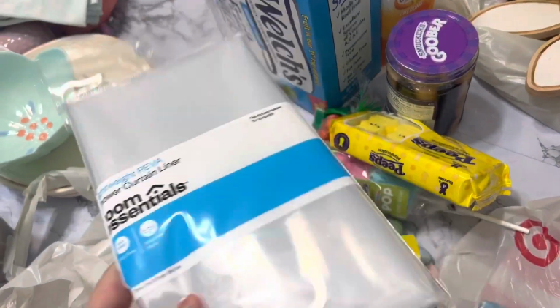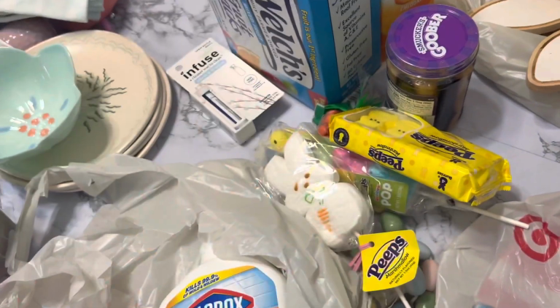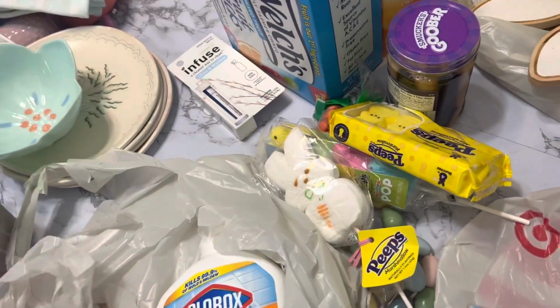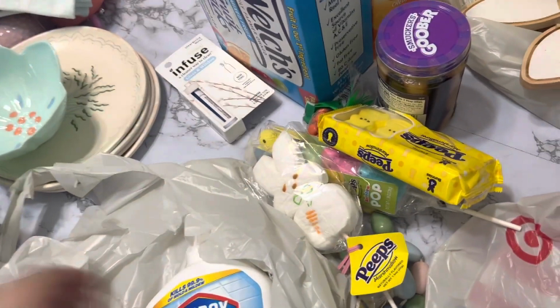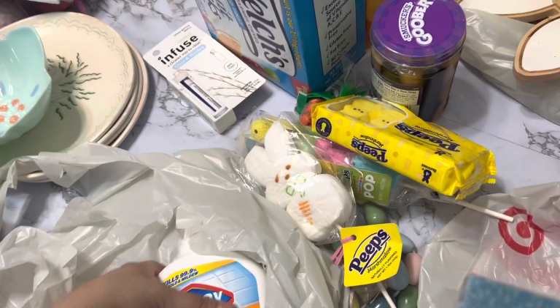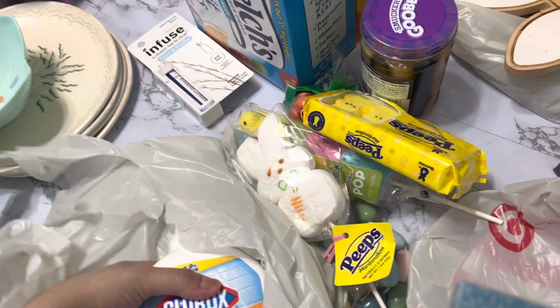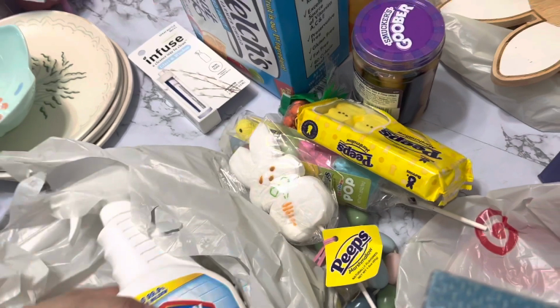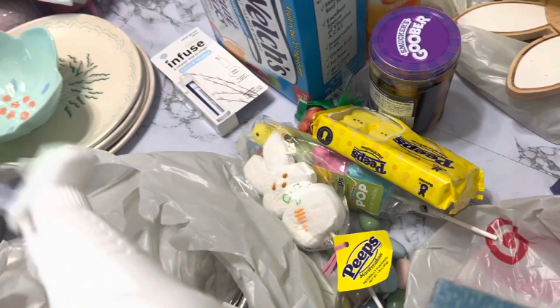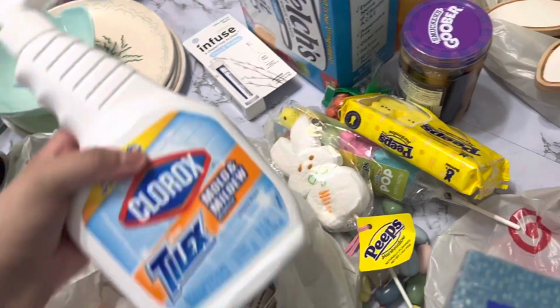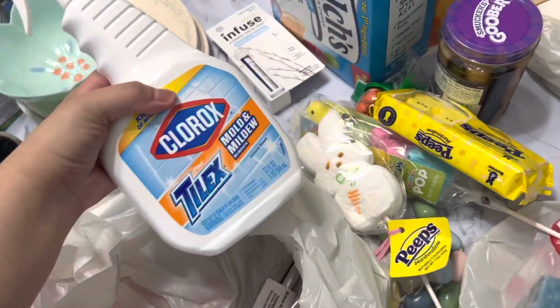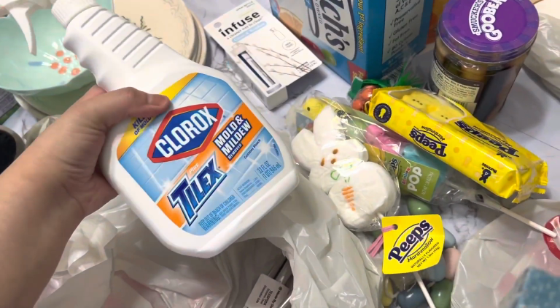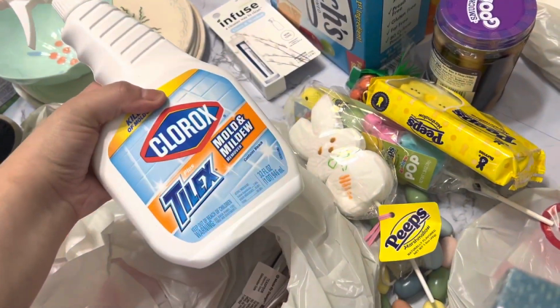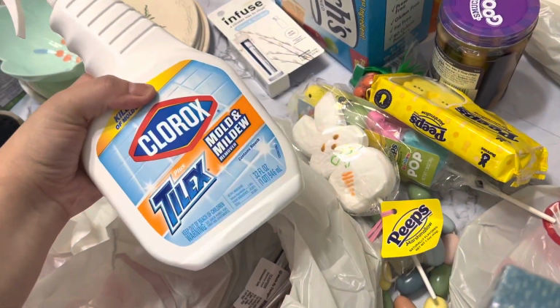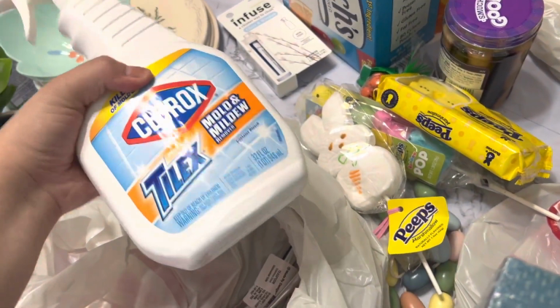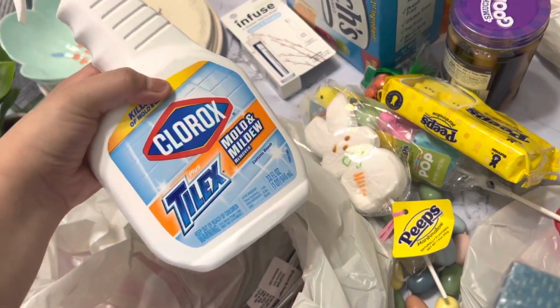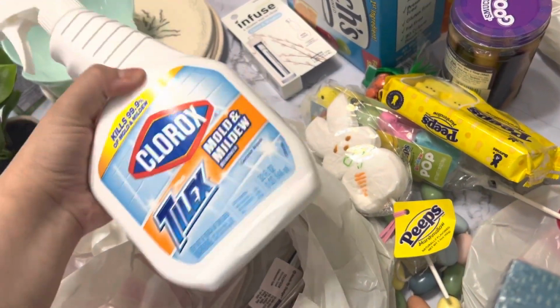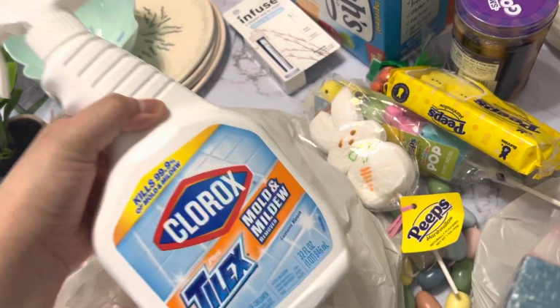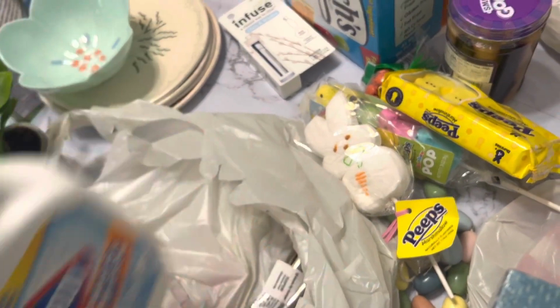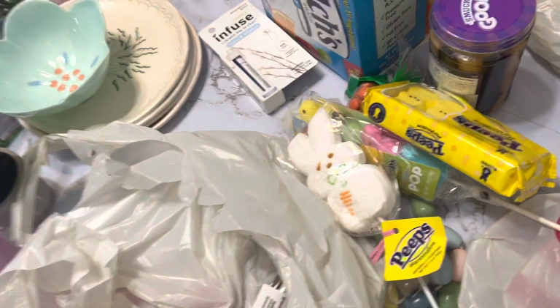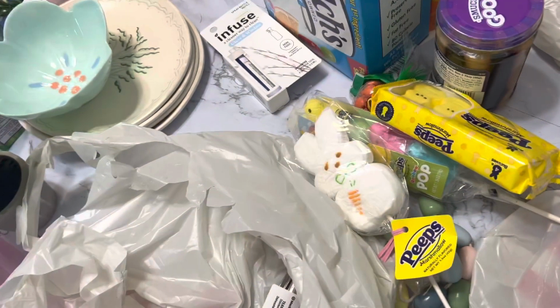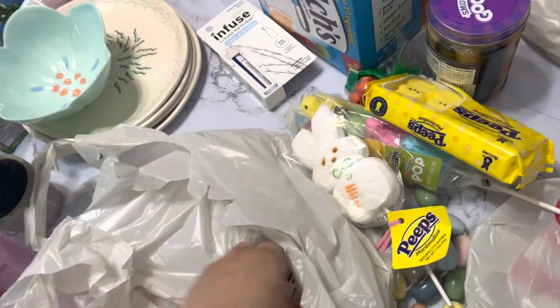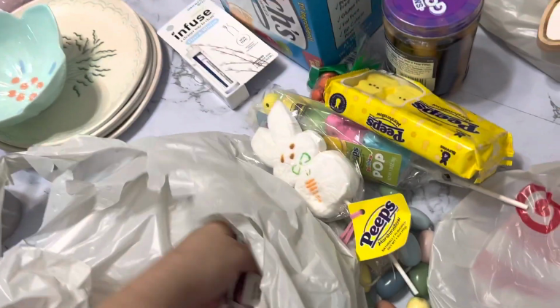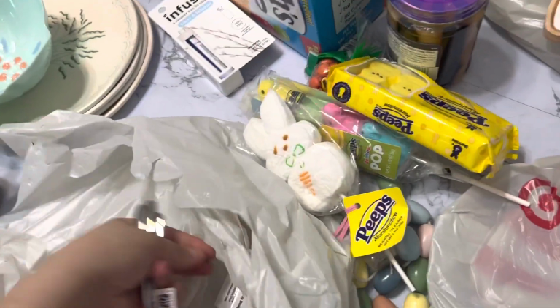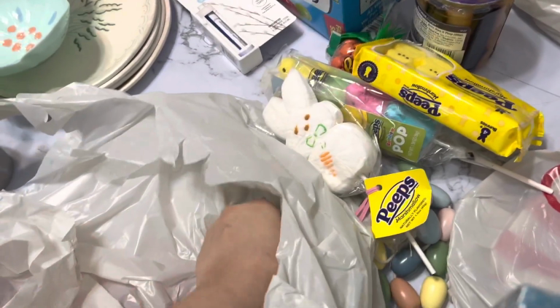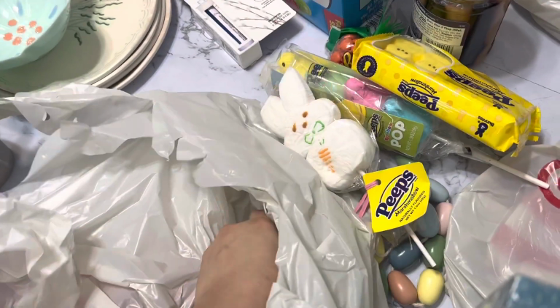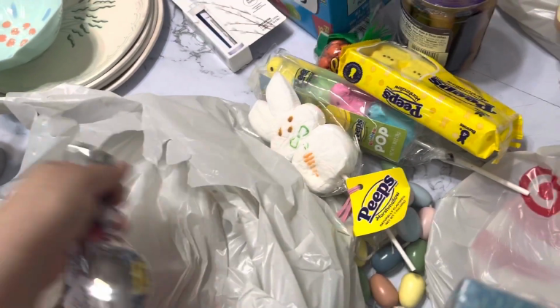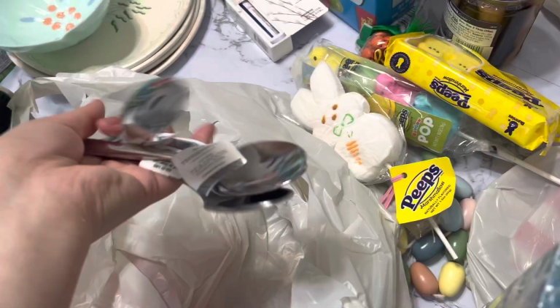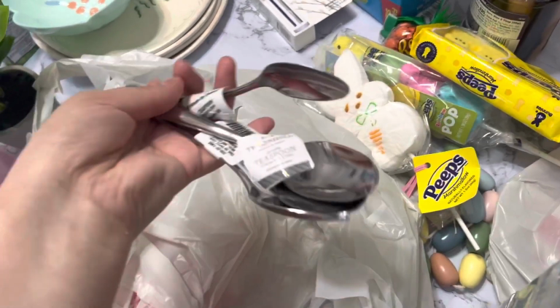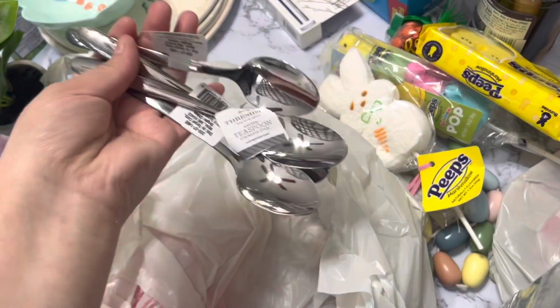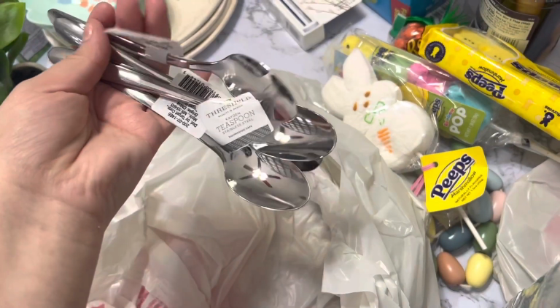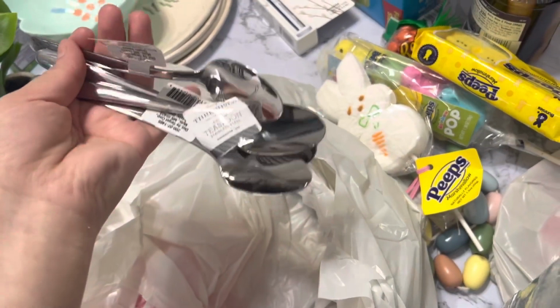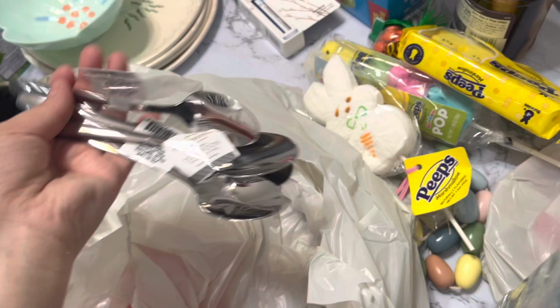I got some glass and window cleaner, a shower curtain, some Clorox Tylex — apparently this one is the best. And we got some spoons because we are always very low on spoons.